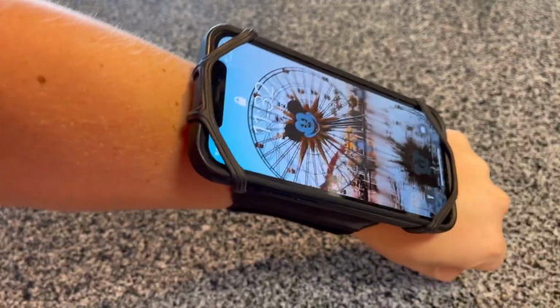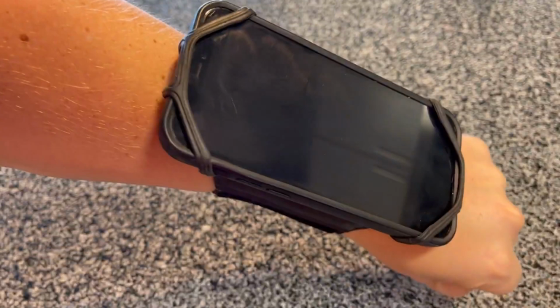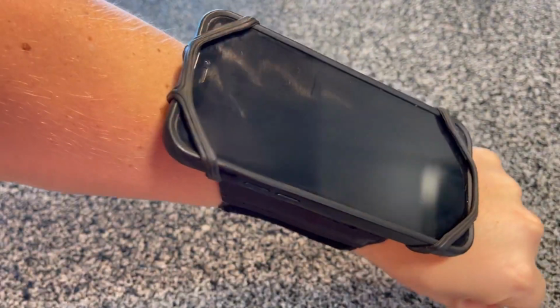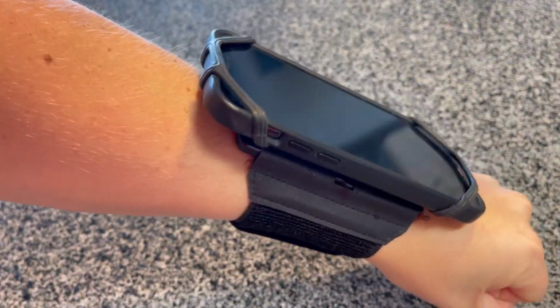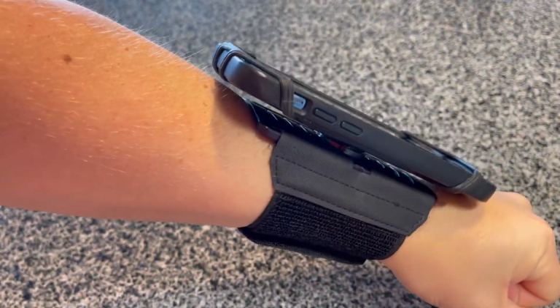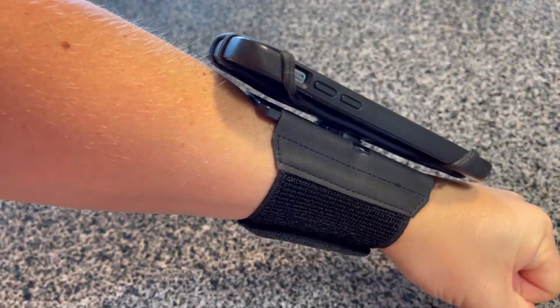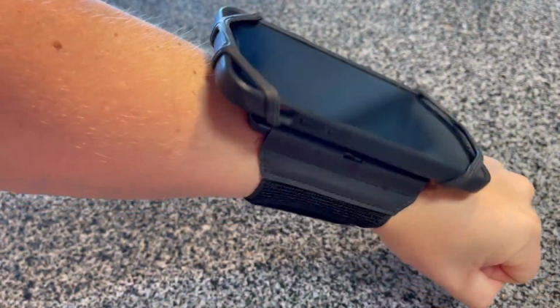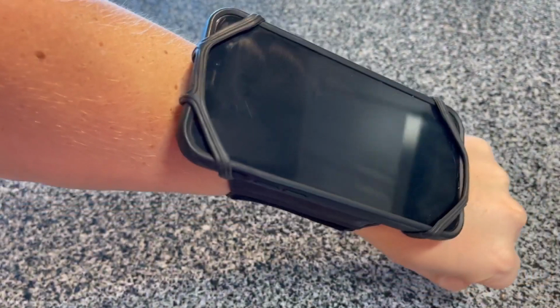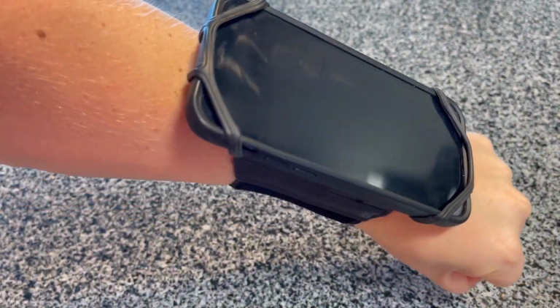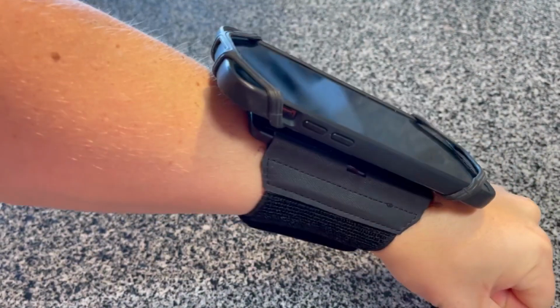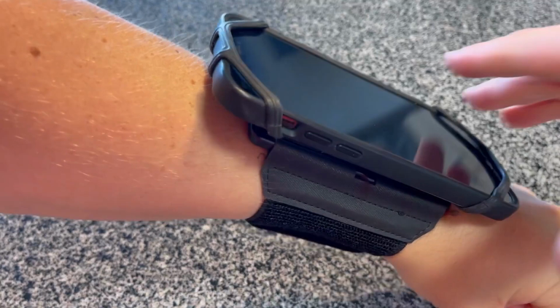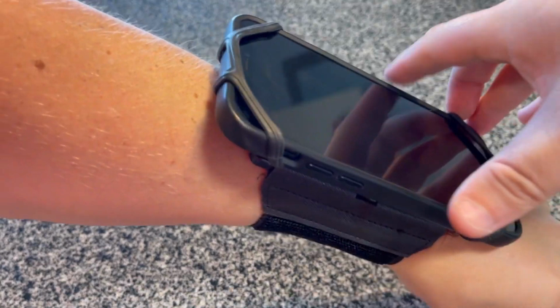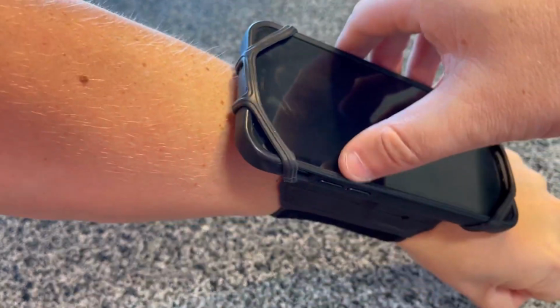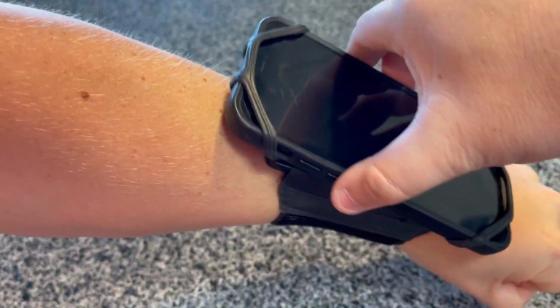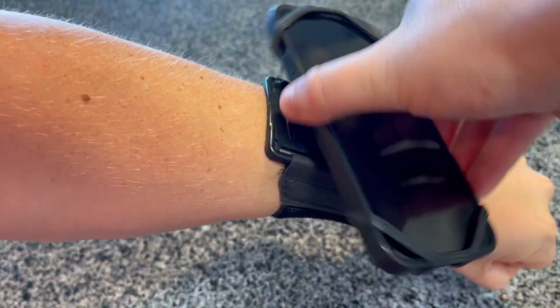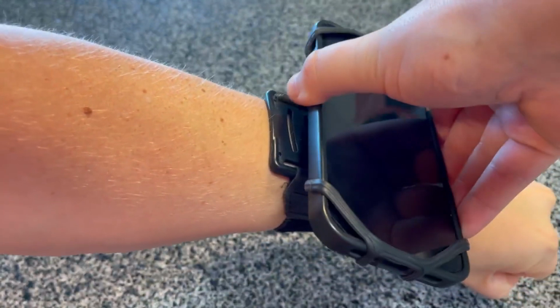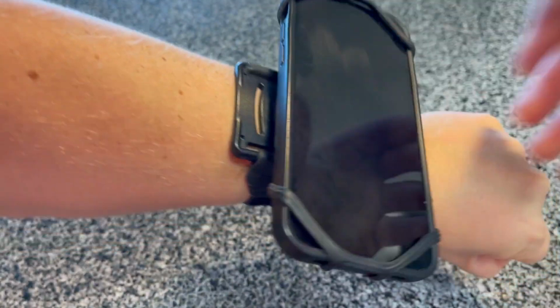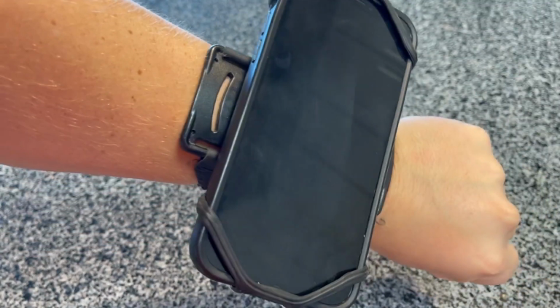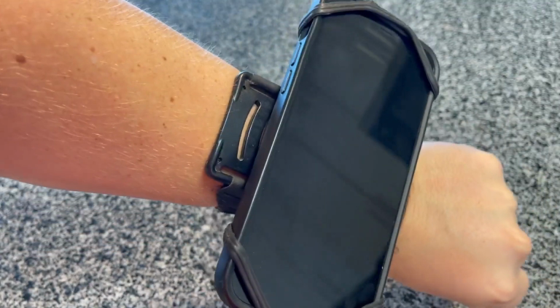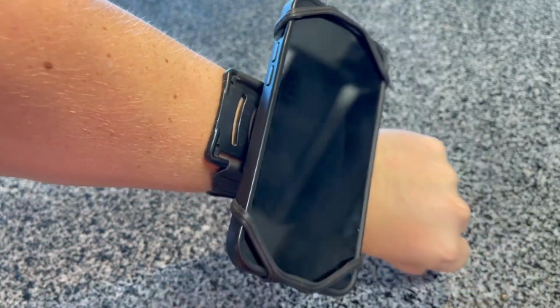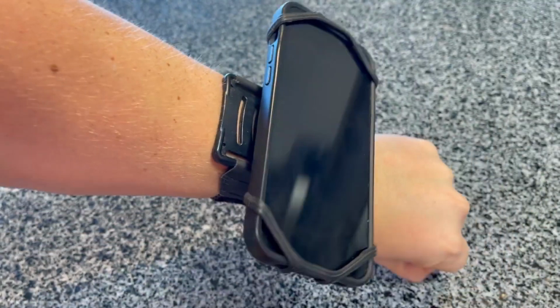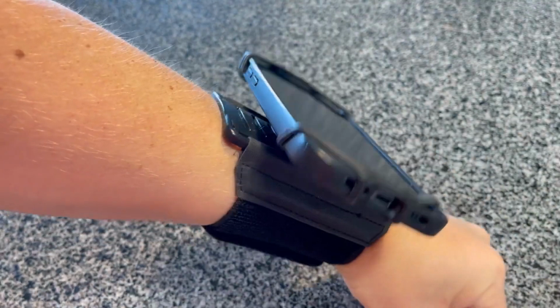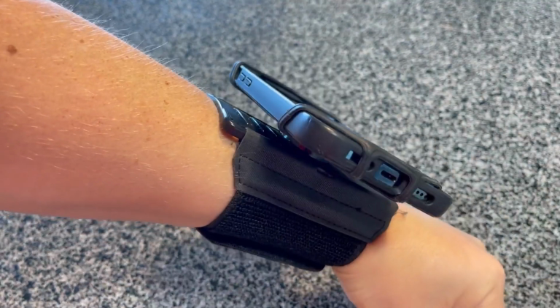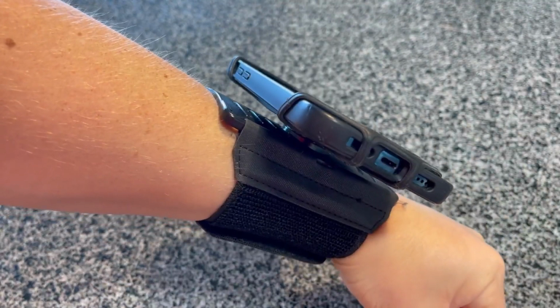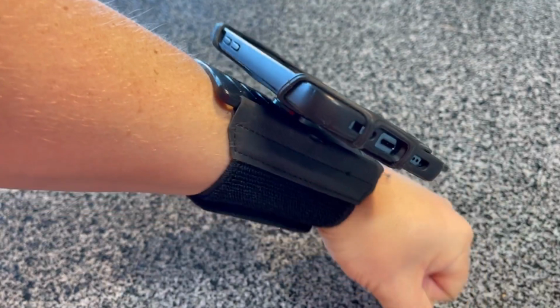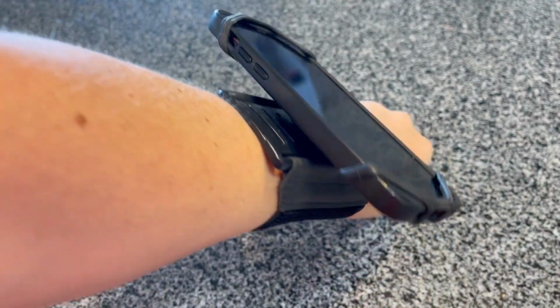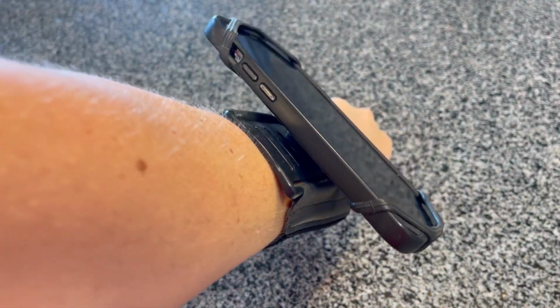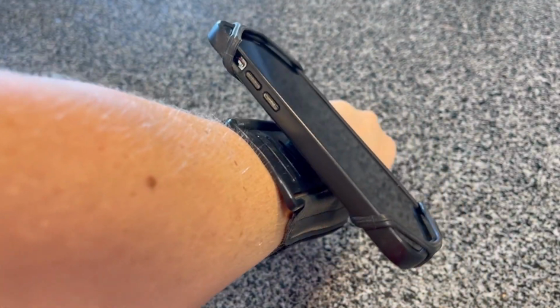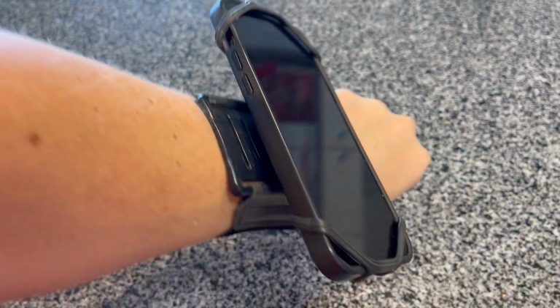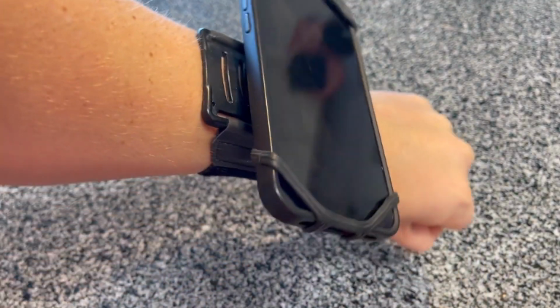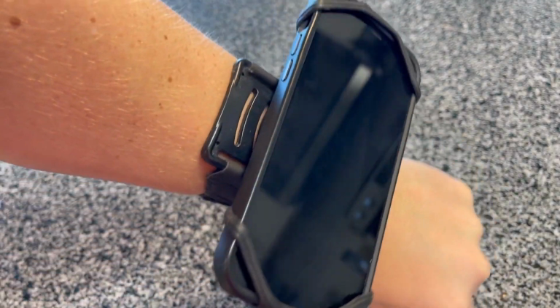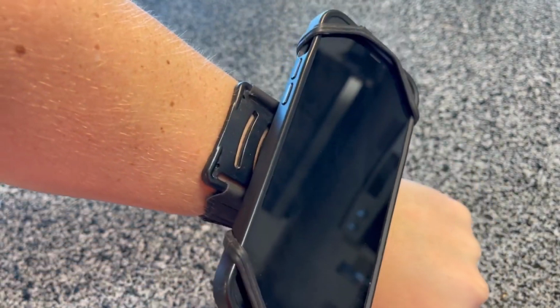This is what it looks like when your phone is in the holder itself. It sits flush on your wrist and is not too annoying. You can also rotate it so that it doesn't bother your wrist at all. The rubber straps are secure and really do hold your phone in place.